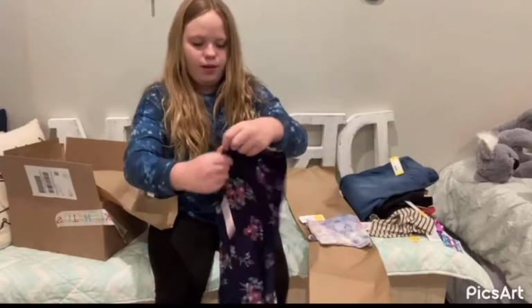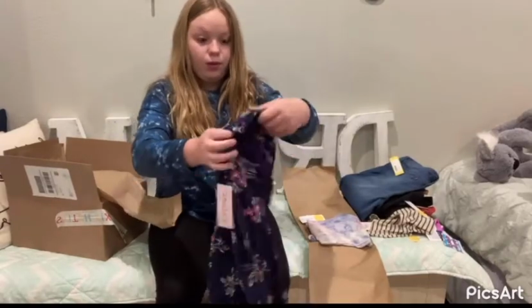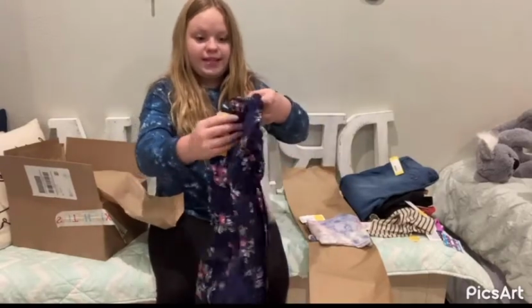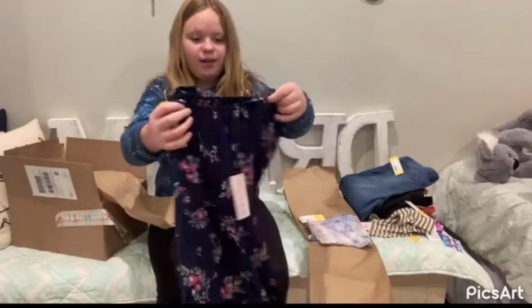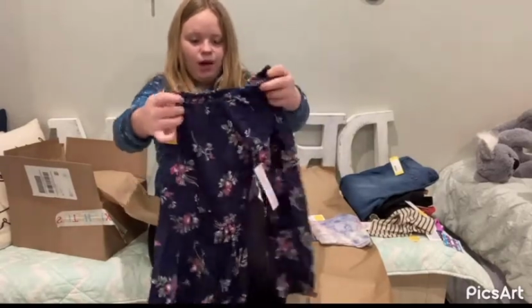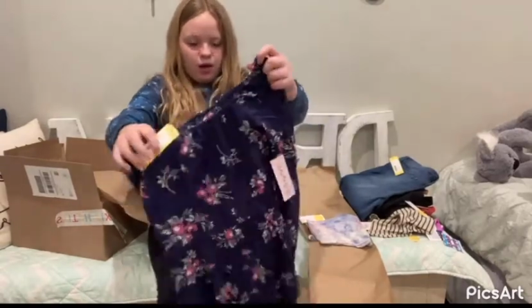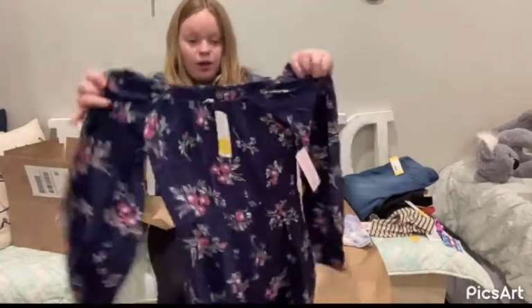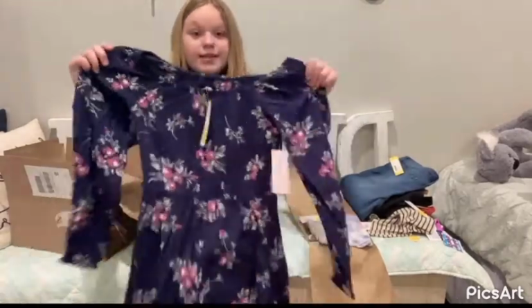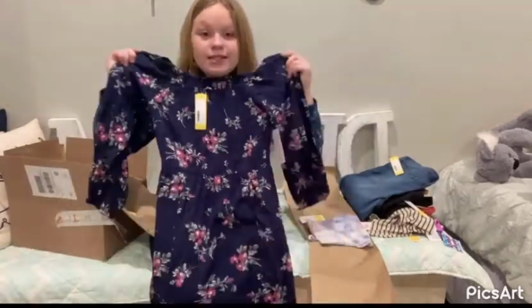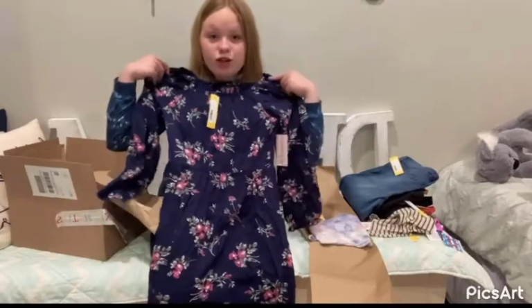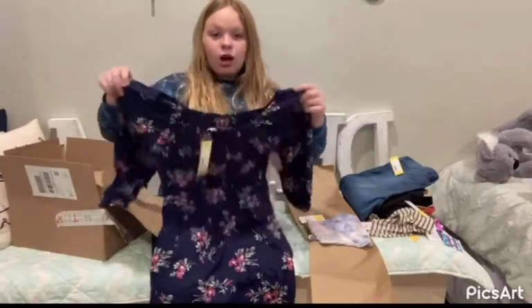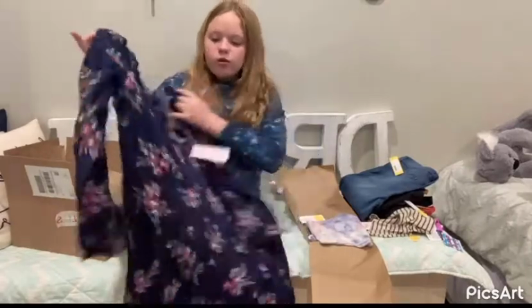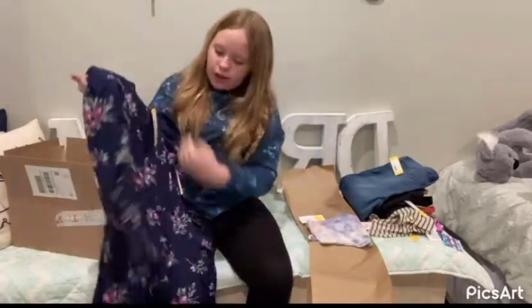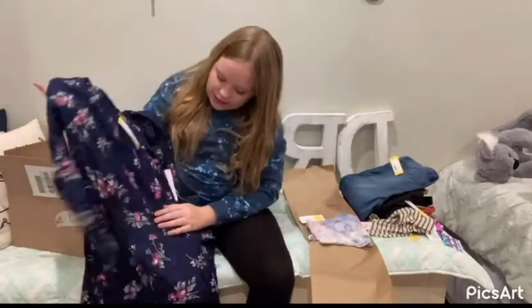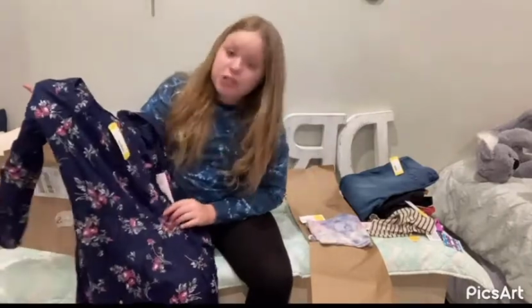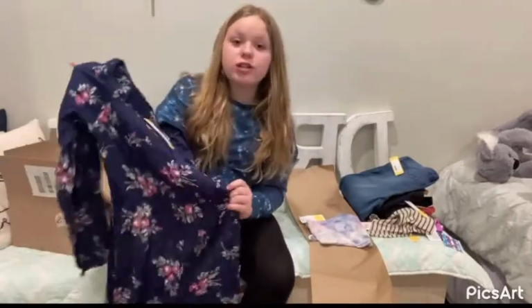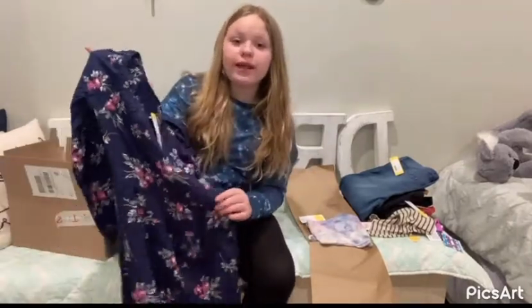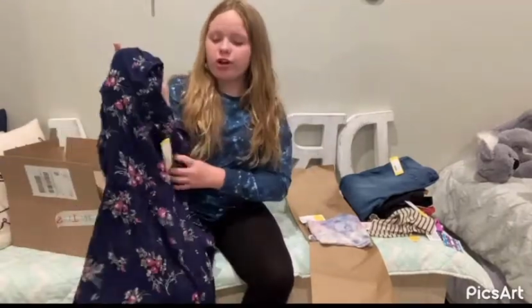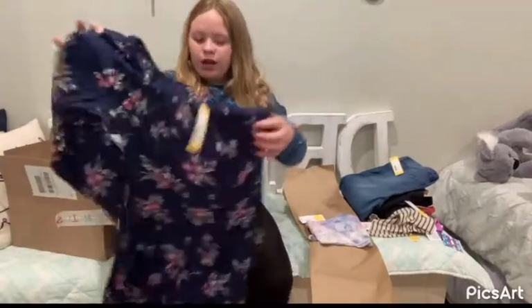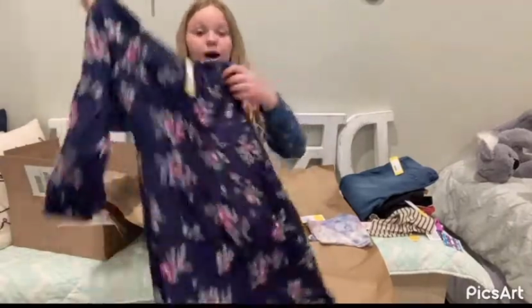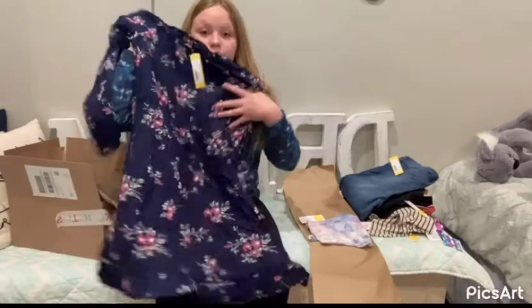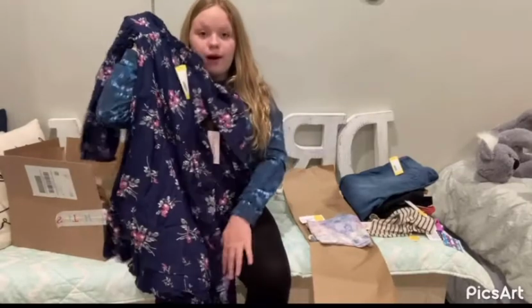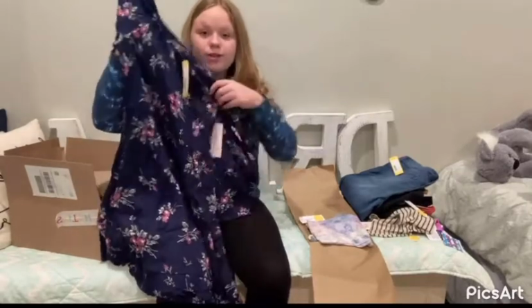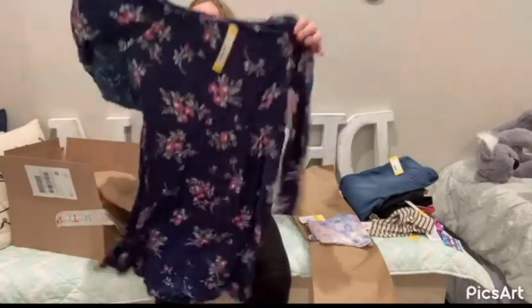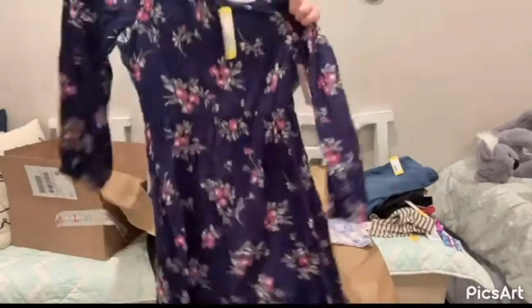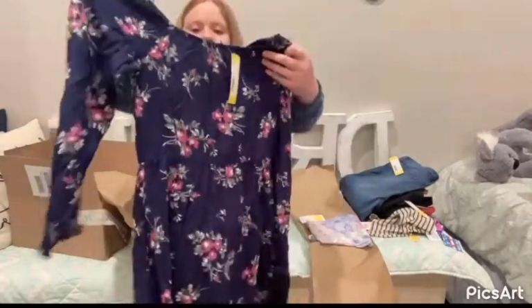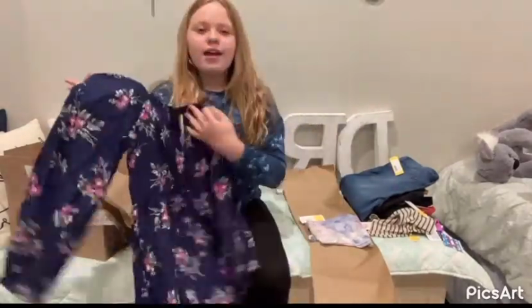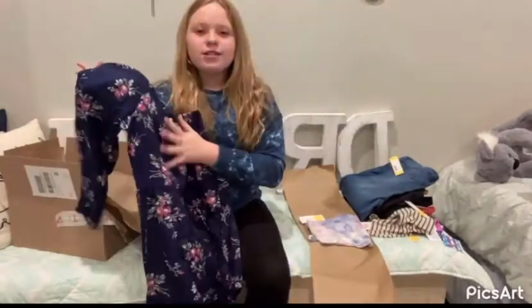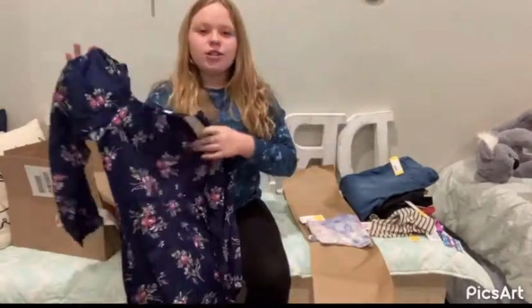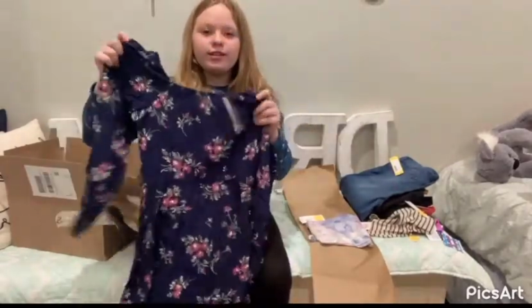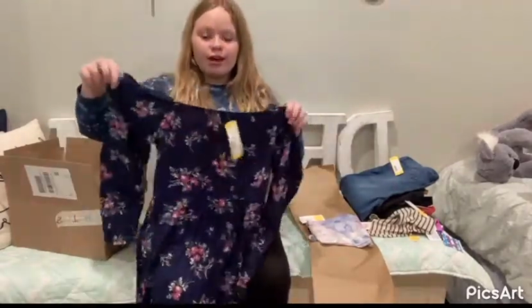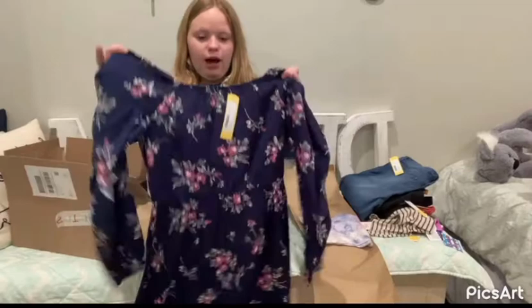Oh, this is cute! It's a long-sleeved dress, and it has like that scrunch in the middle — like the shirt but not at the bottom. That's really cute. It has that scrunch-looking thing on the top too.